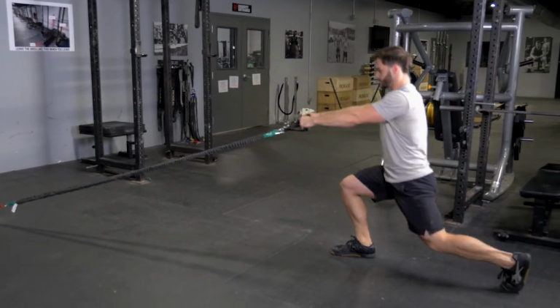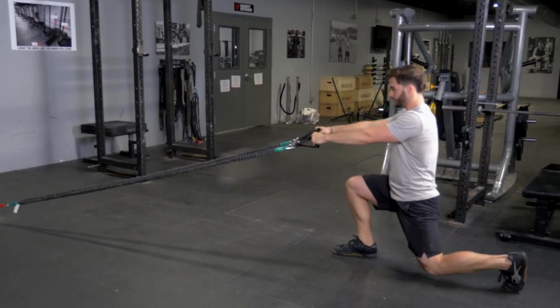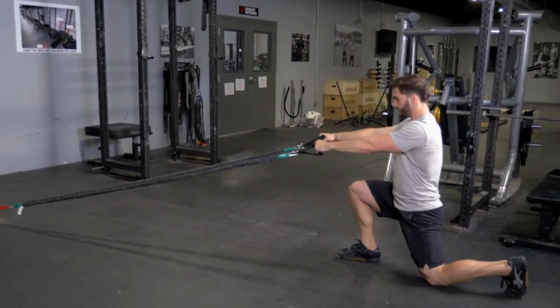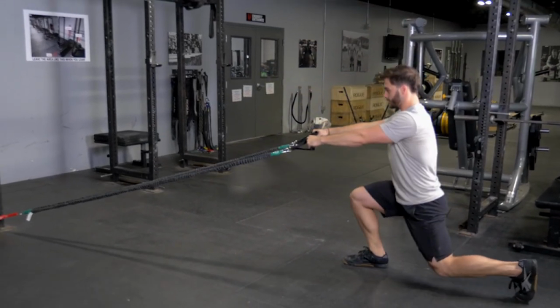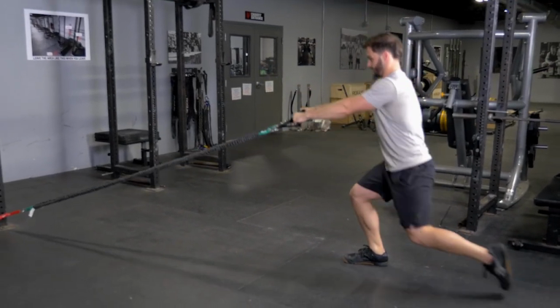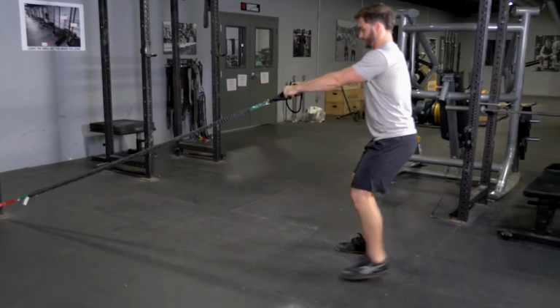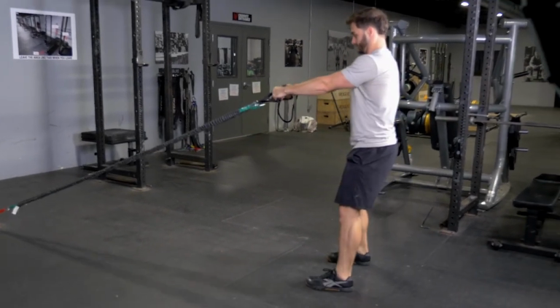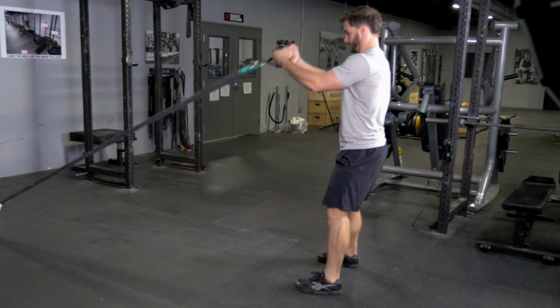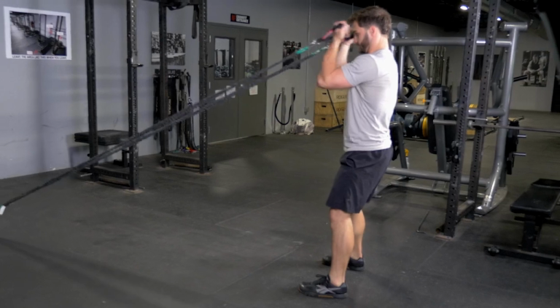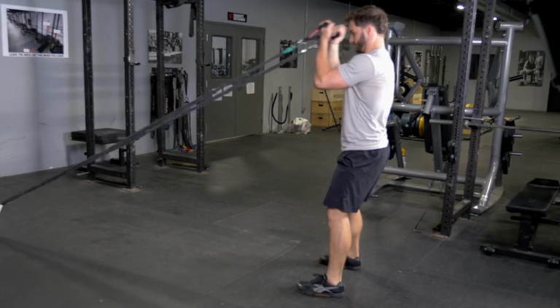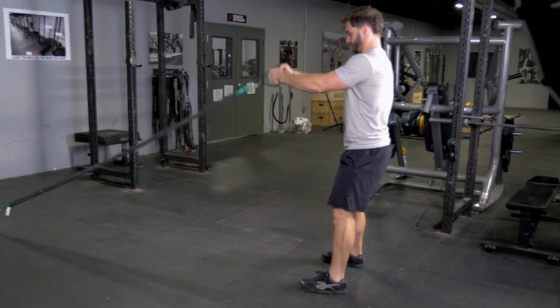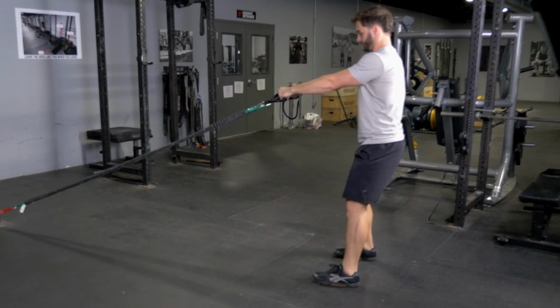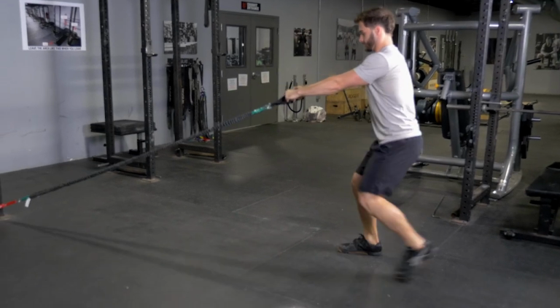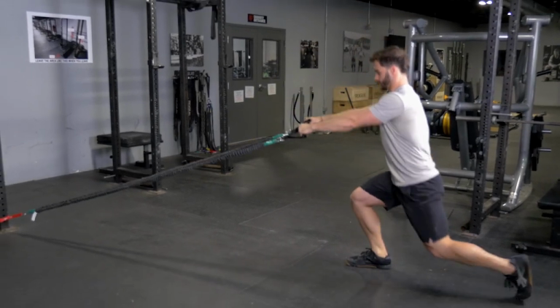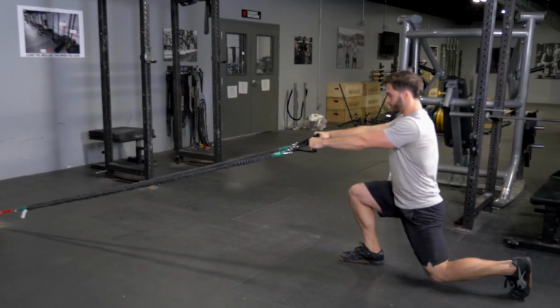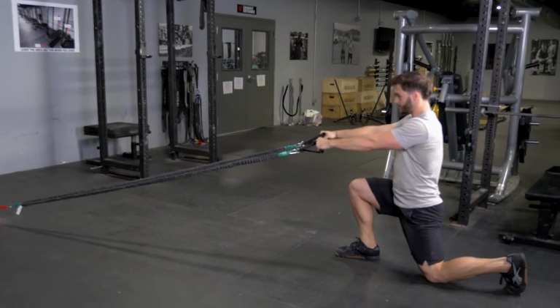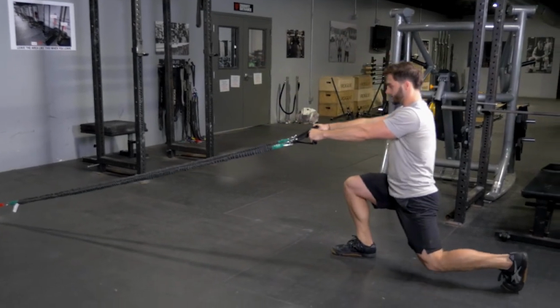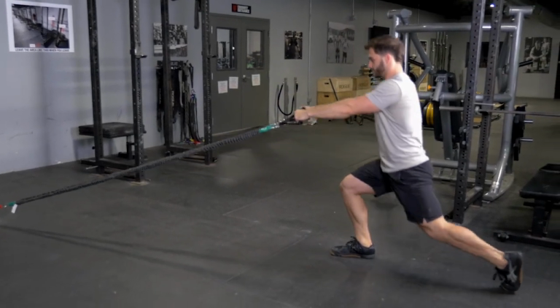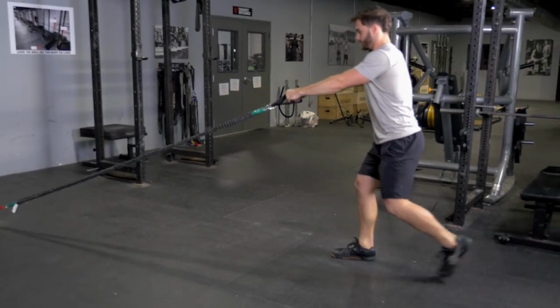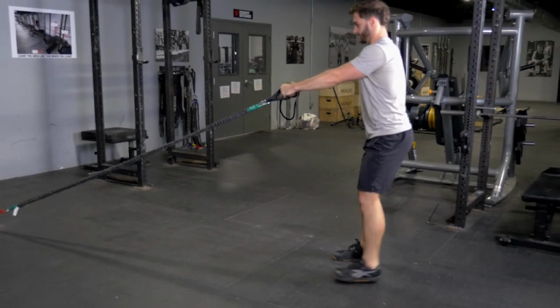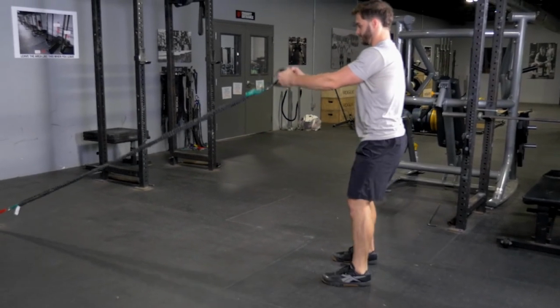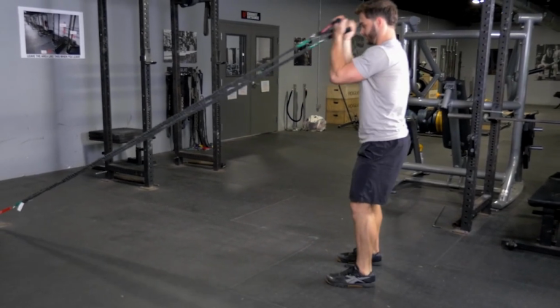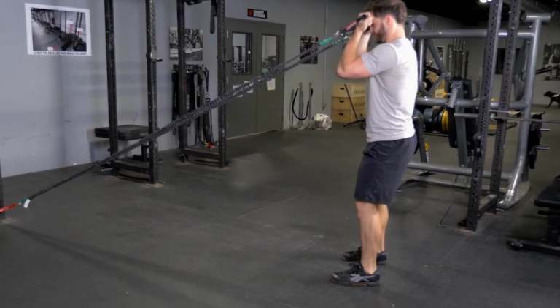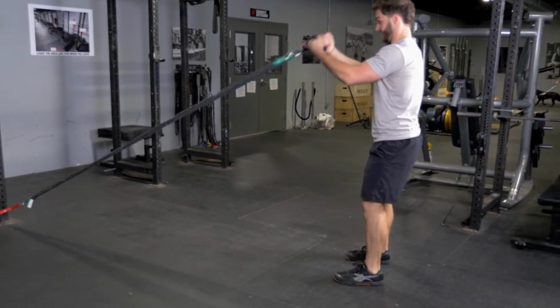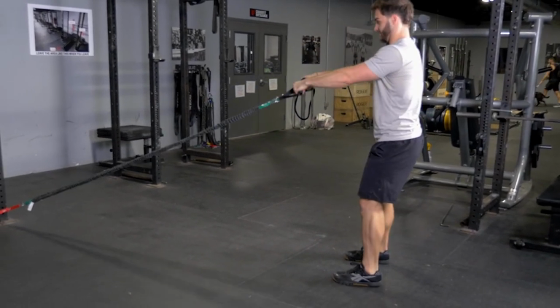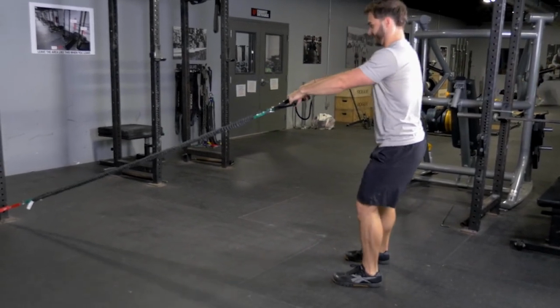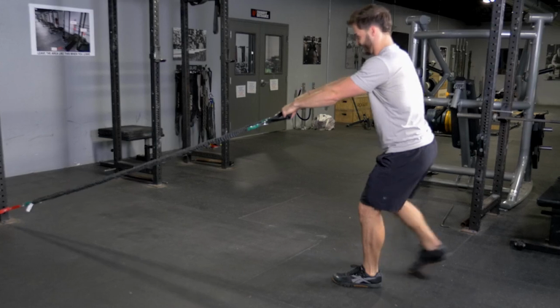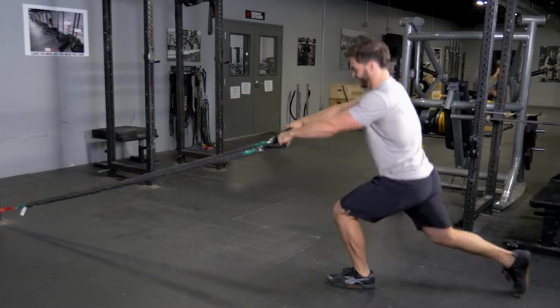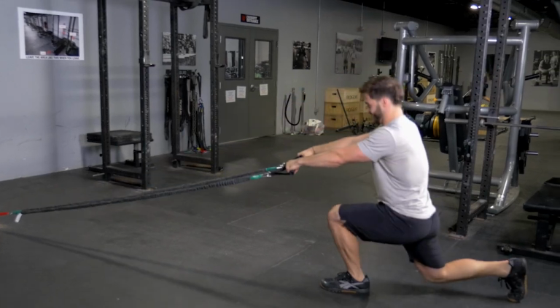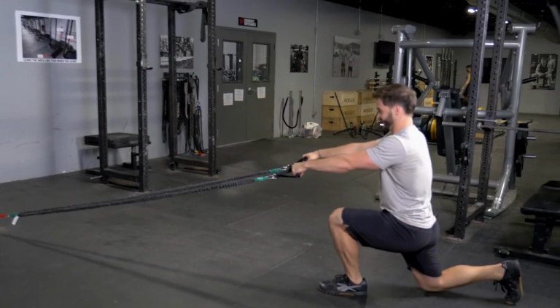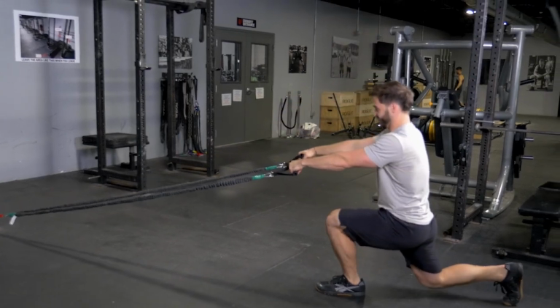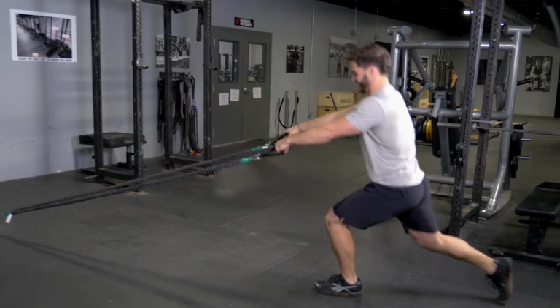Stand back up to the upright position and biceps curl. Bring your hands towards your eyes. Repeat the movement, alternating legs.